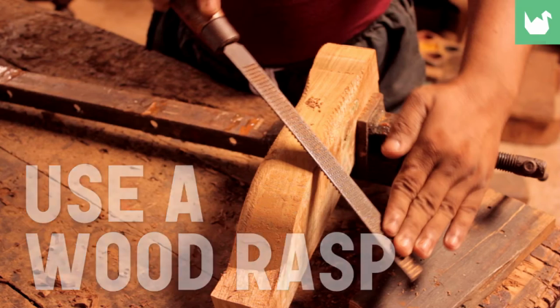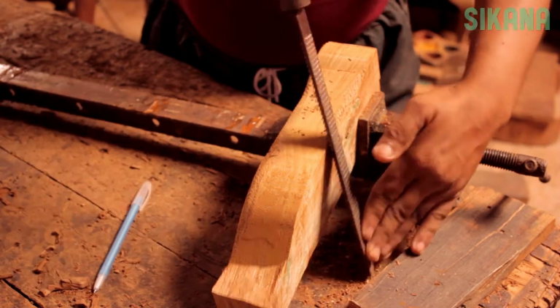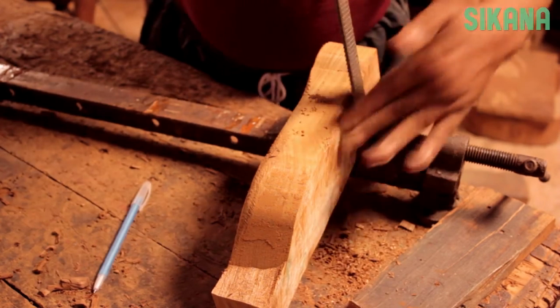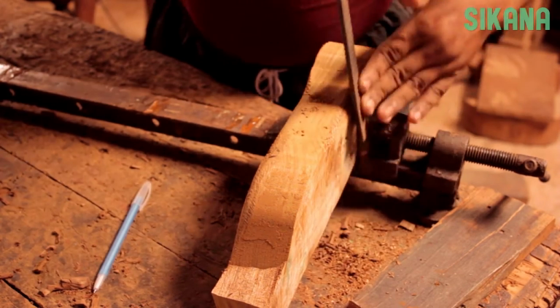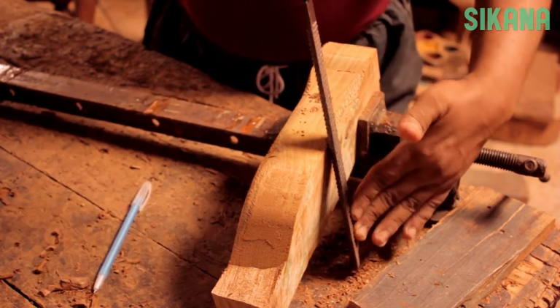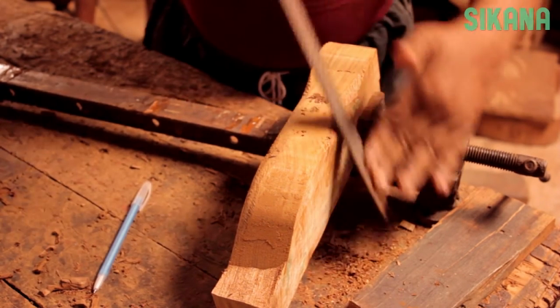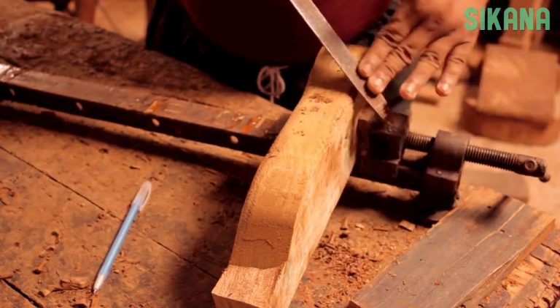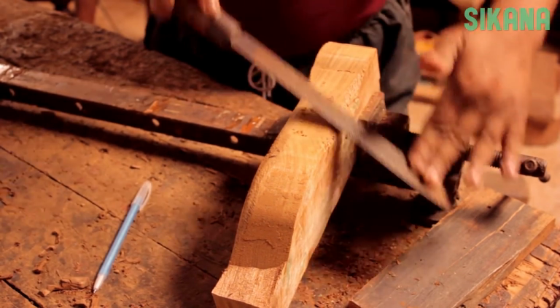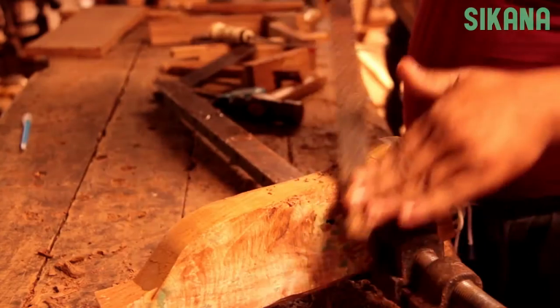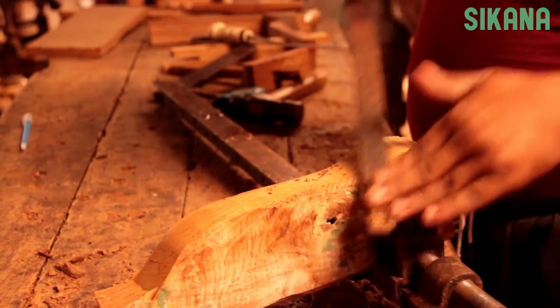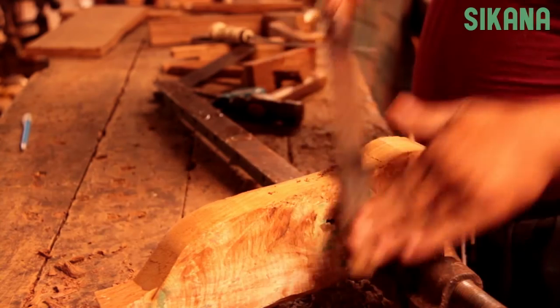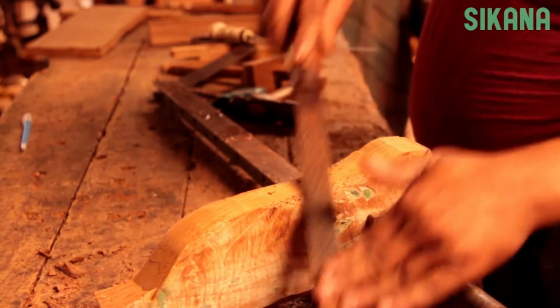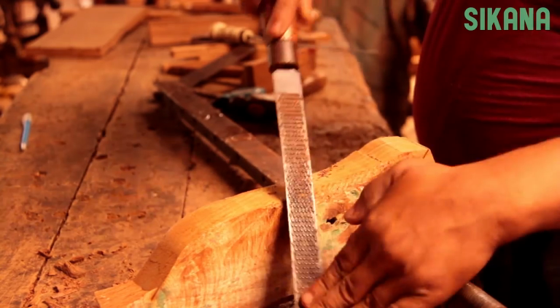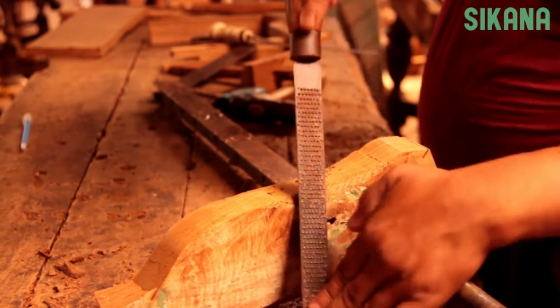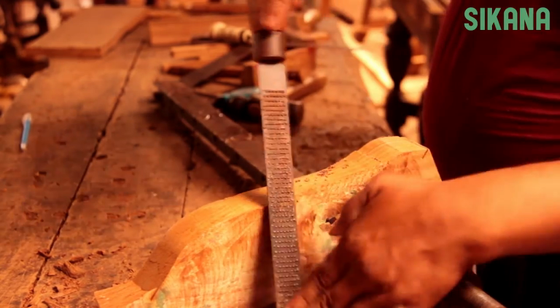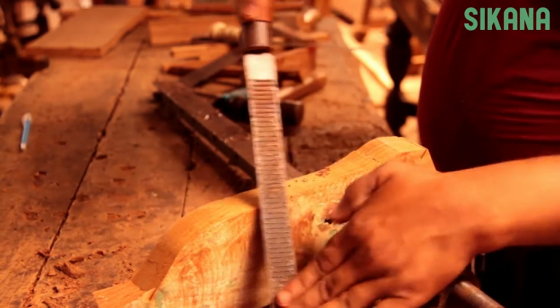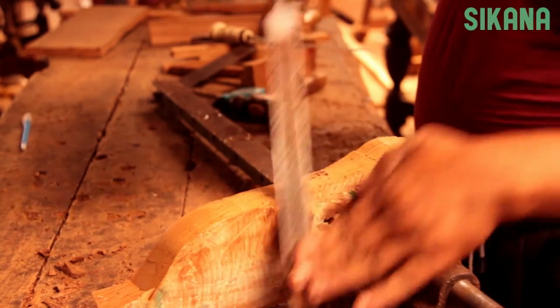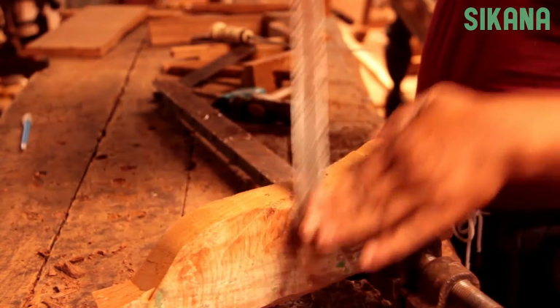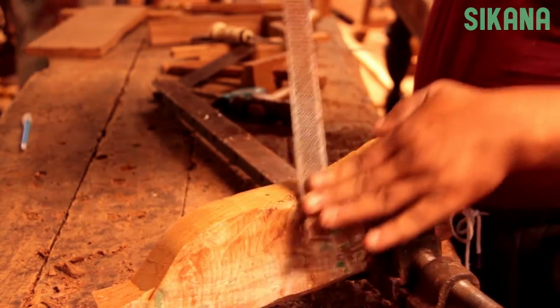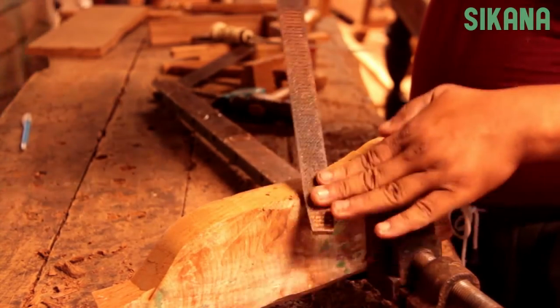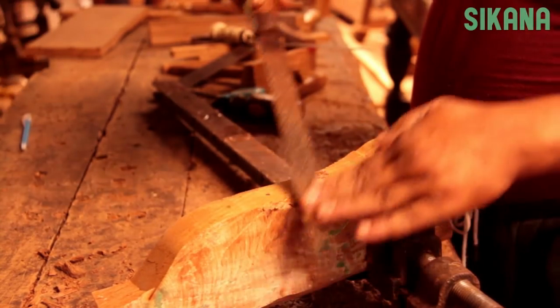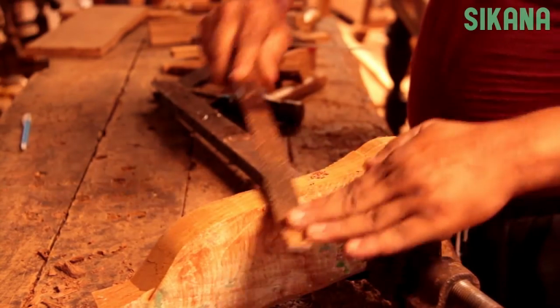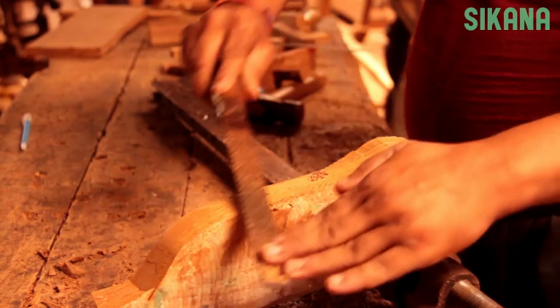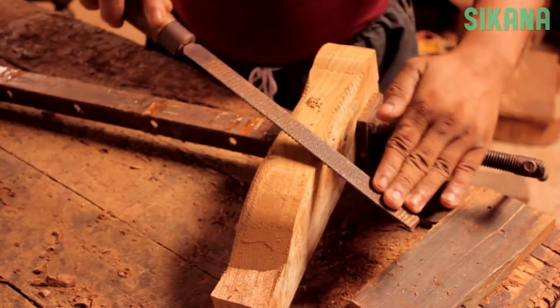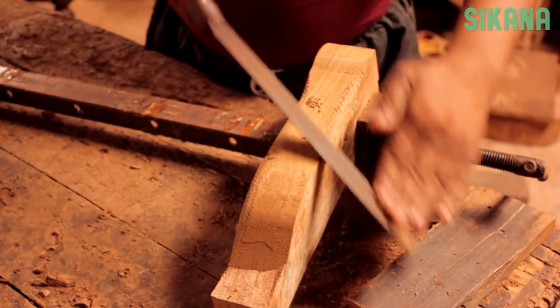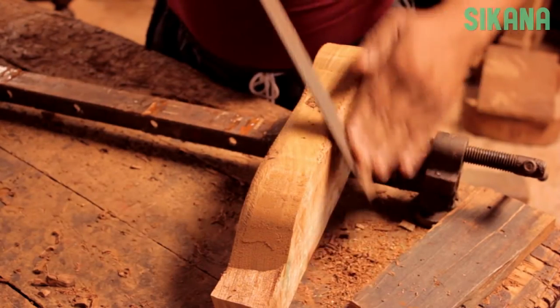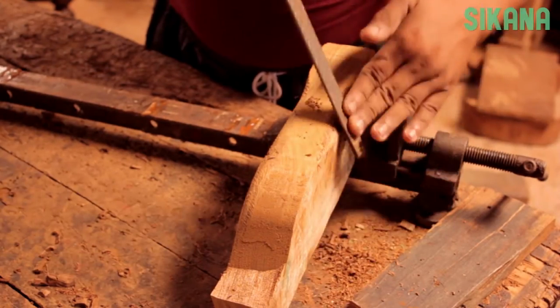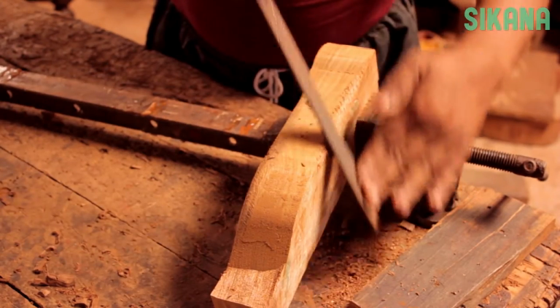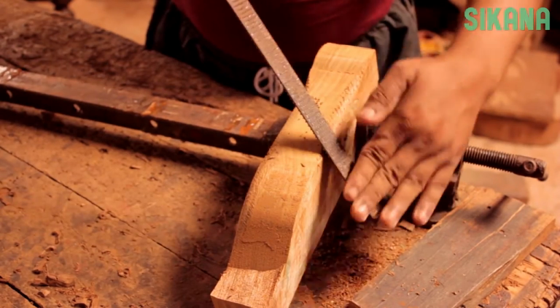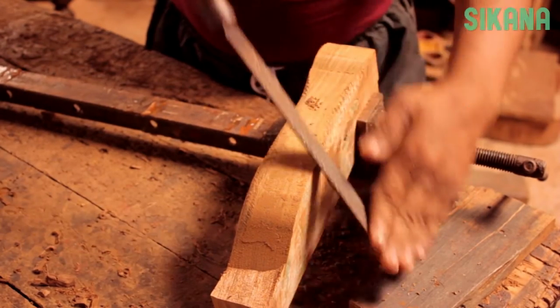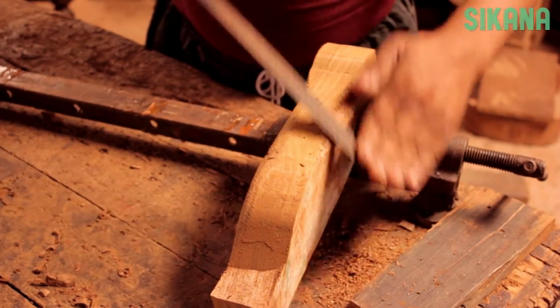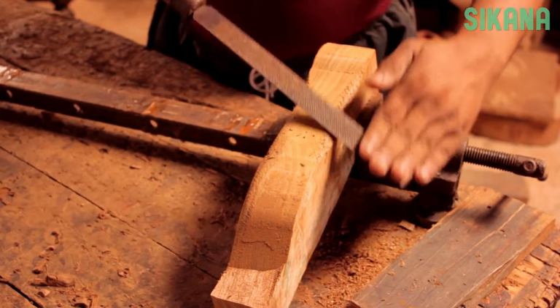In this lesson we will learn how to use a rasp. A rasp is used to shape wood. In woodworking, rasps are used for rapidly removing wood from curved surfaces. They remove less wood than a draw knife so they are easier to control.